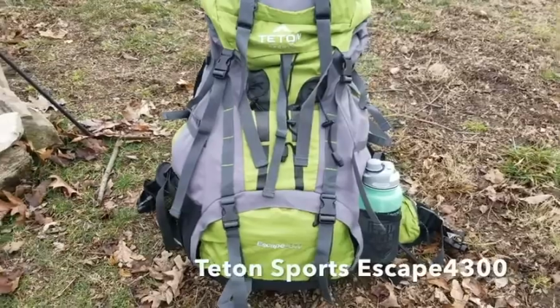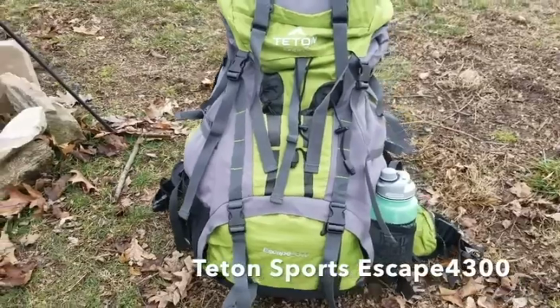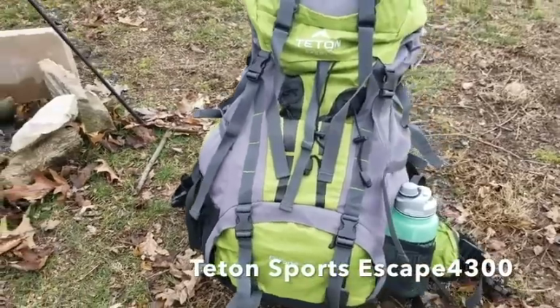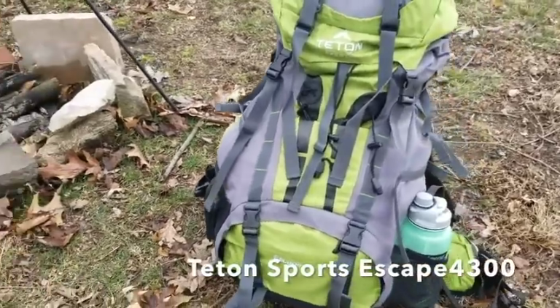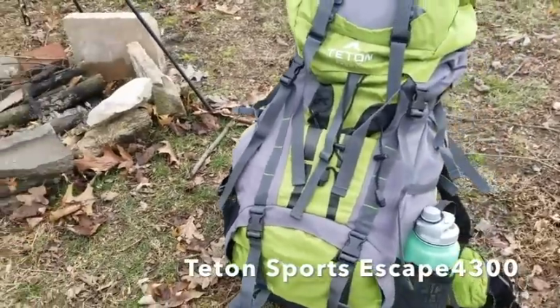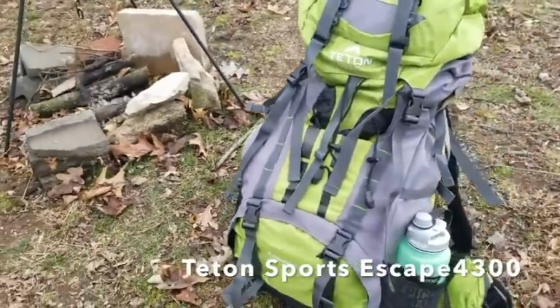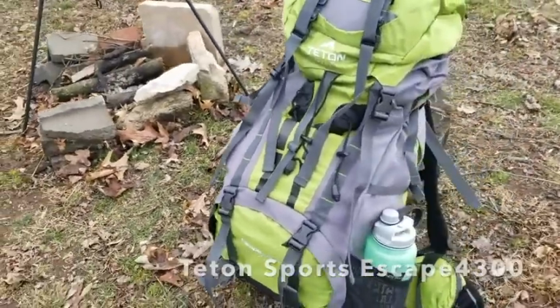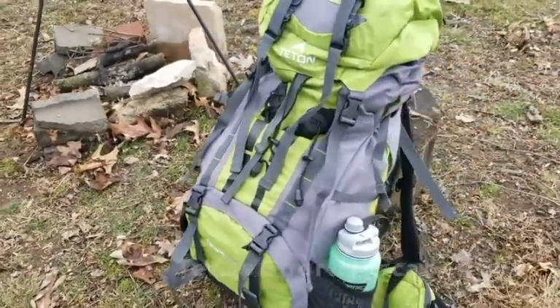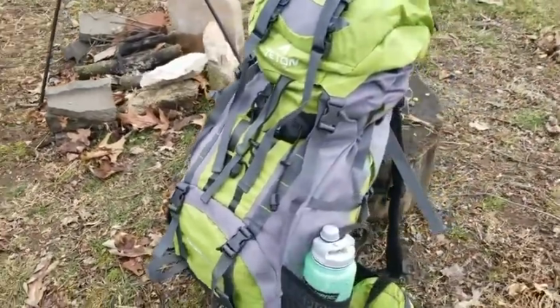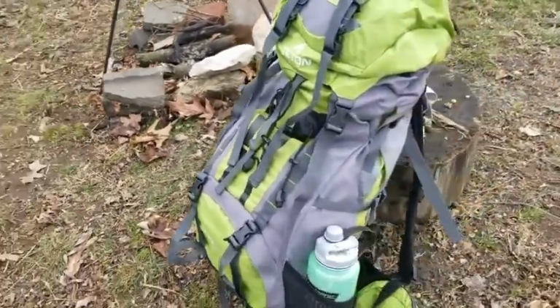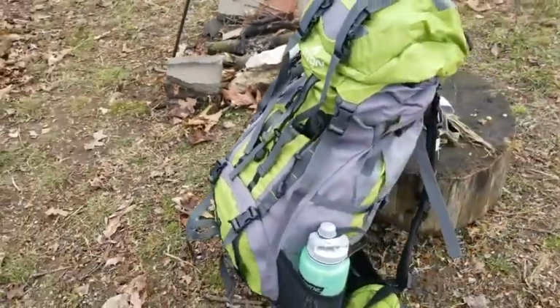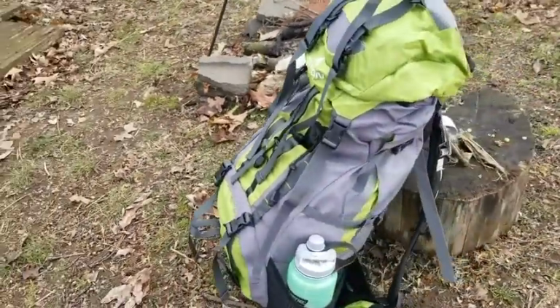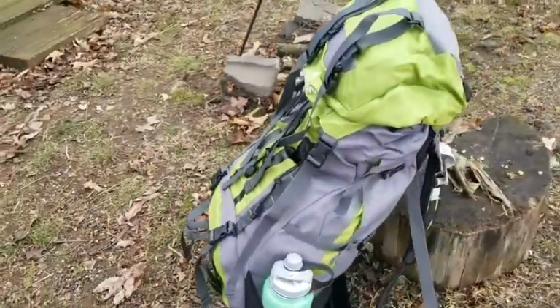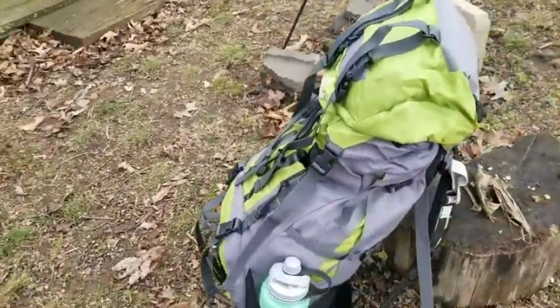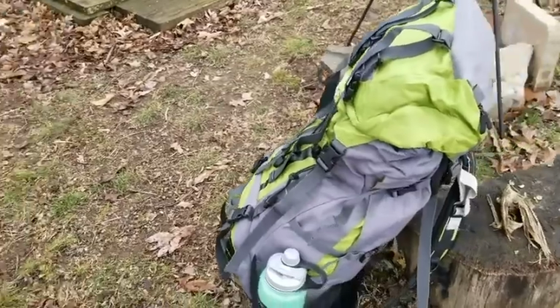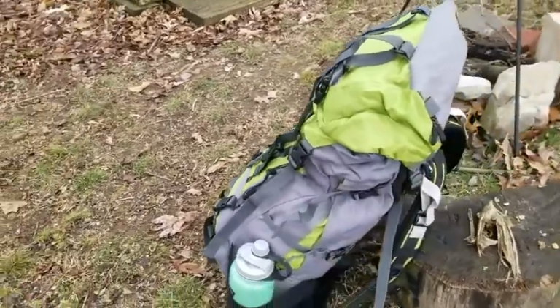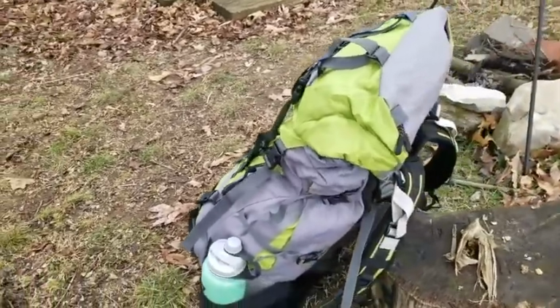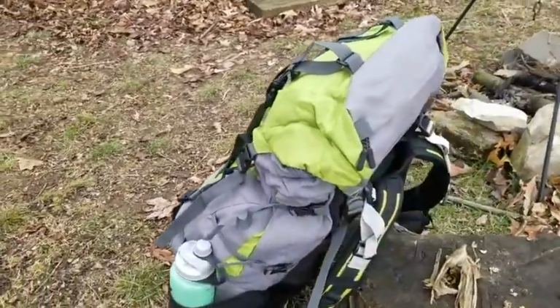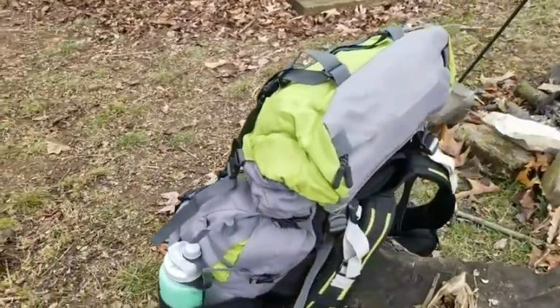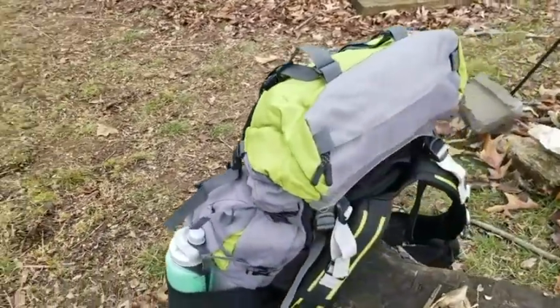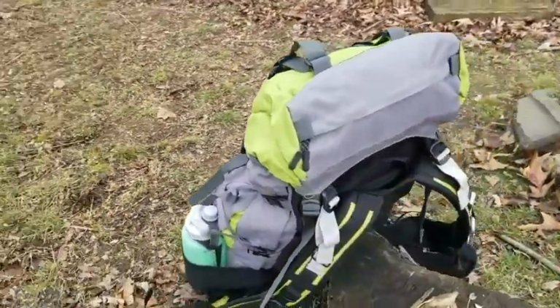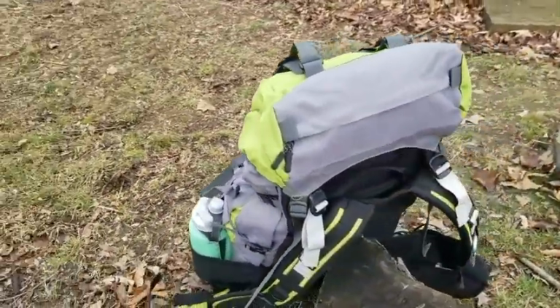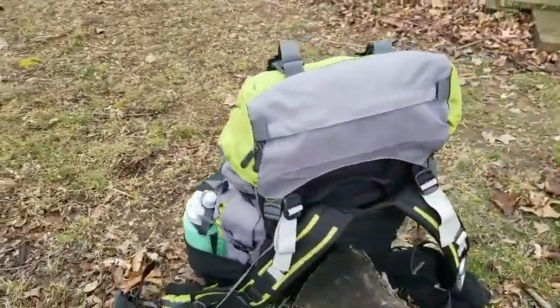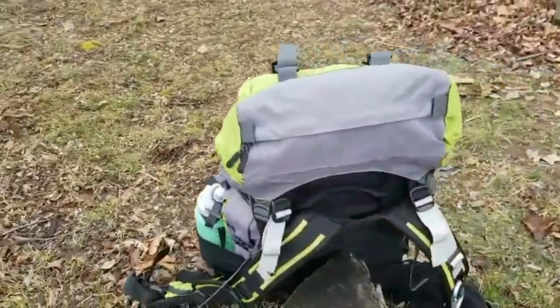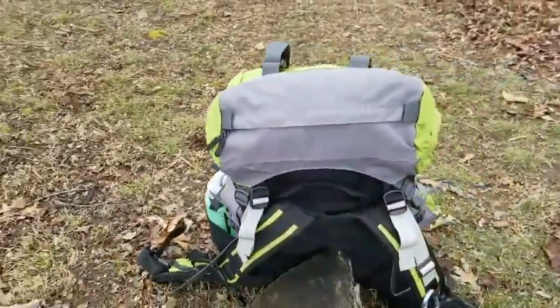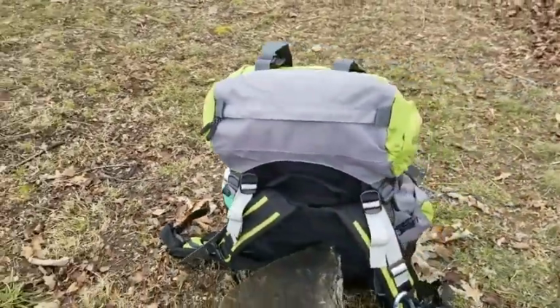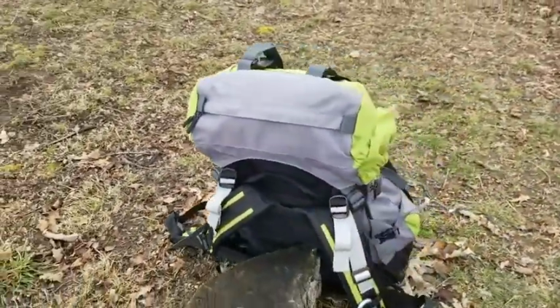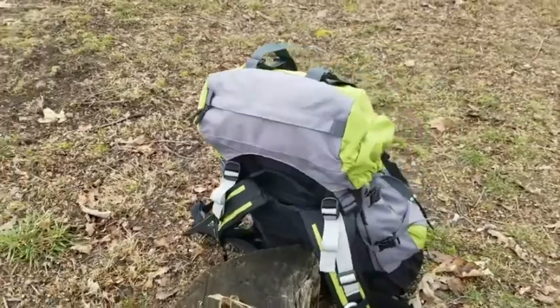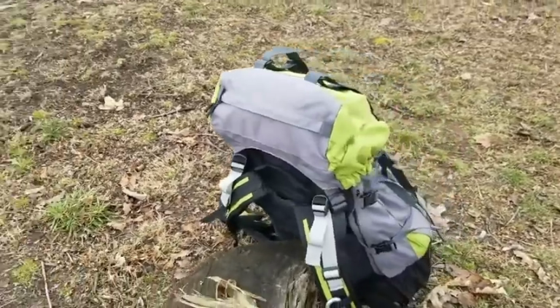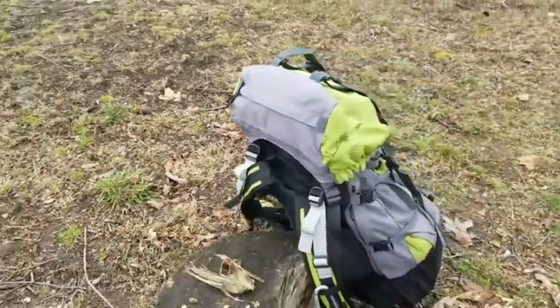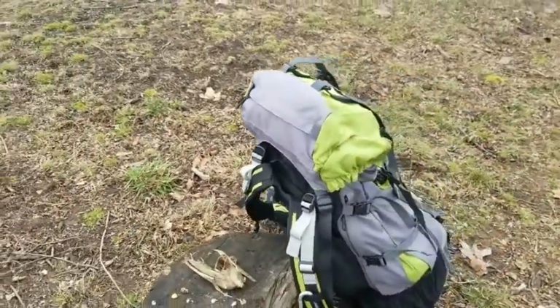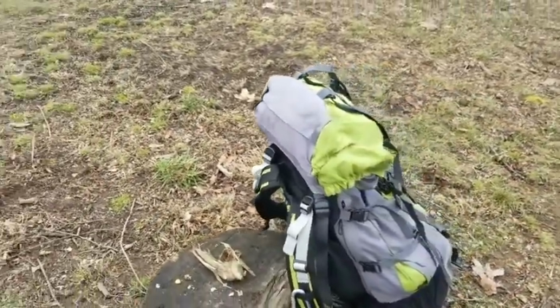The Teton Sports Escape 4300 is an ultralight internal frame backpack. It weighs 4.75 pounds, 70 liters, and its torso range is from 17 to 21 inches.